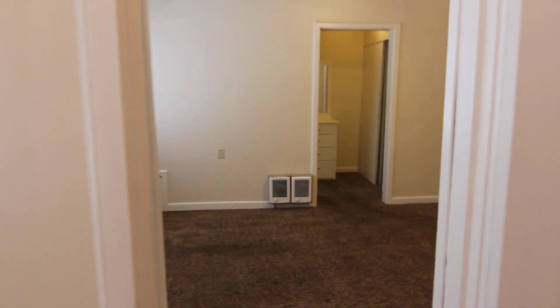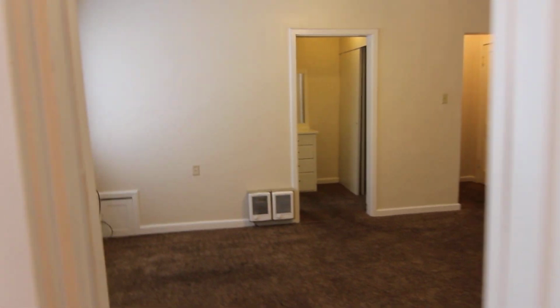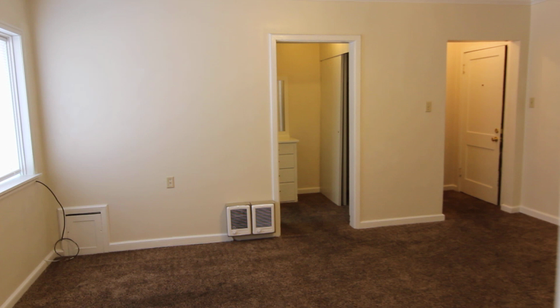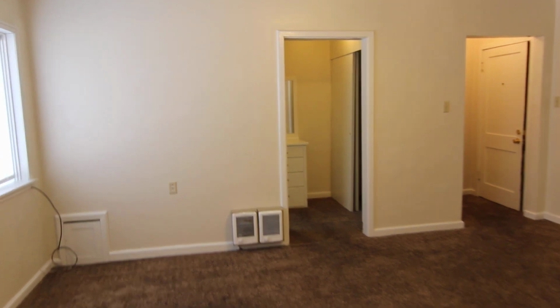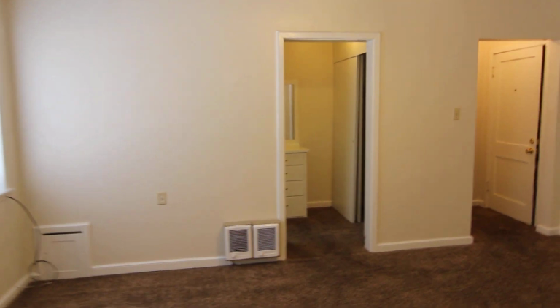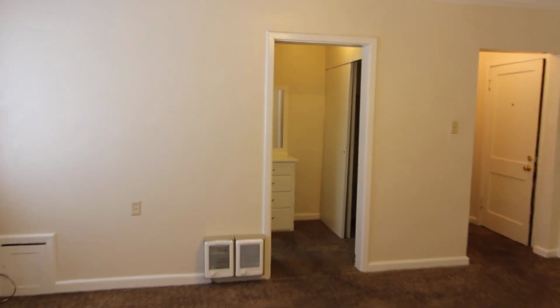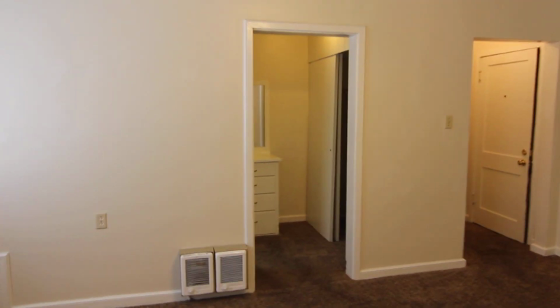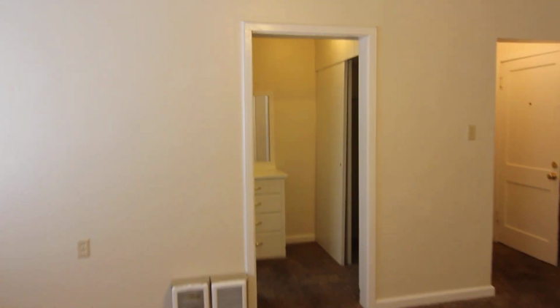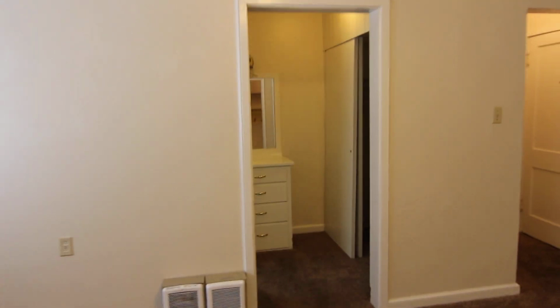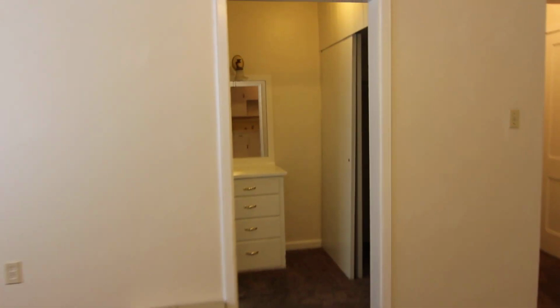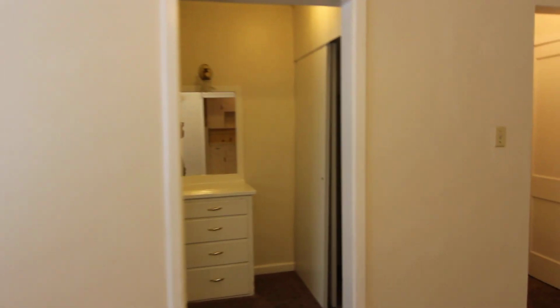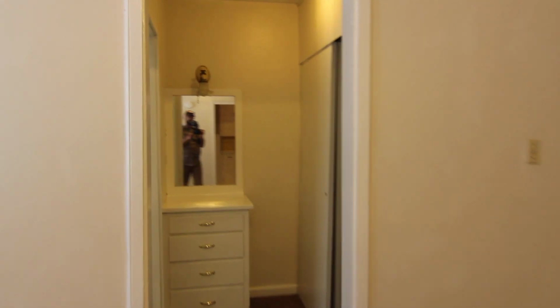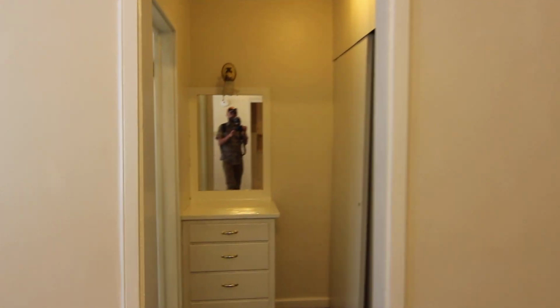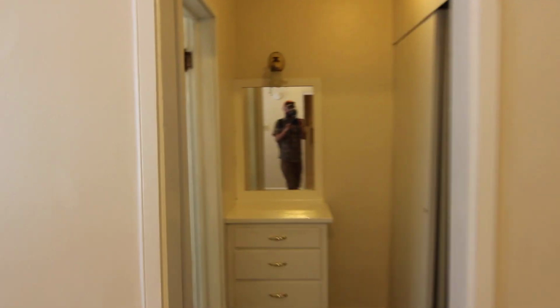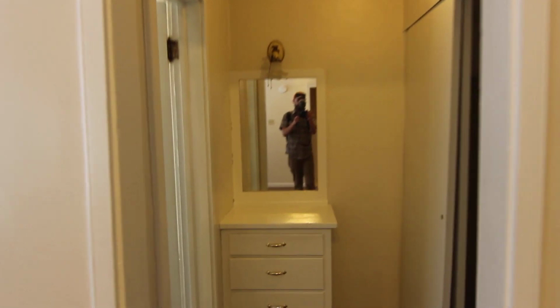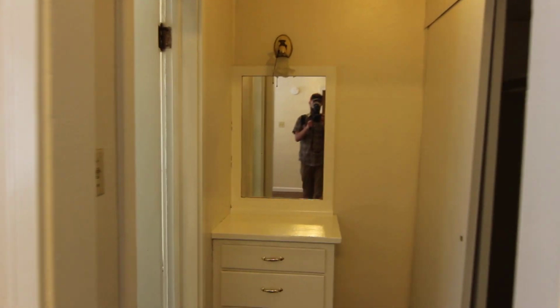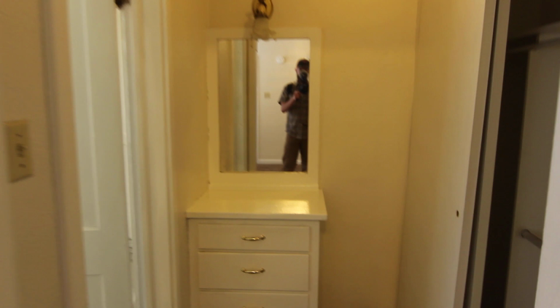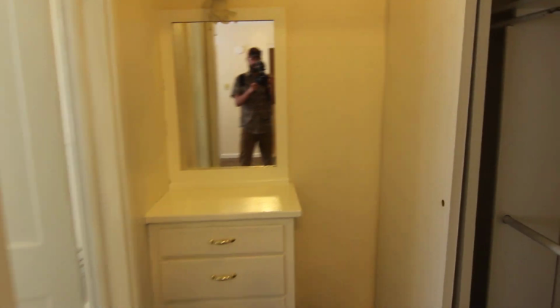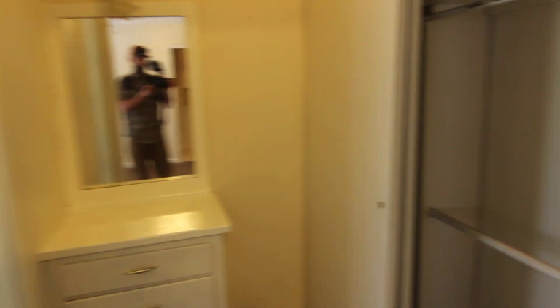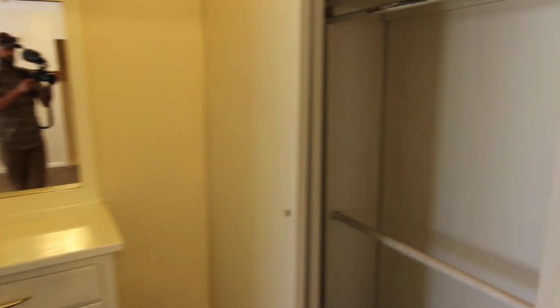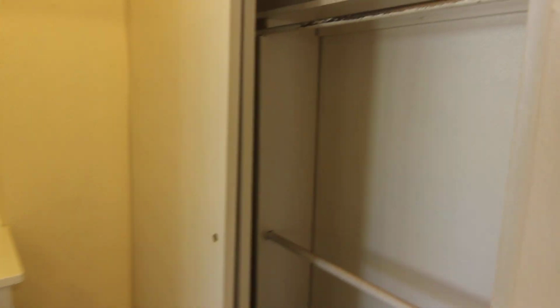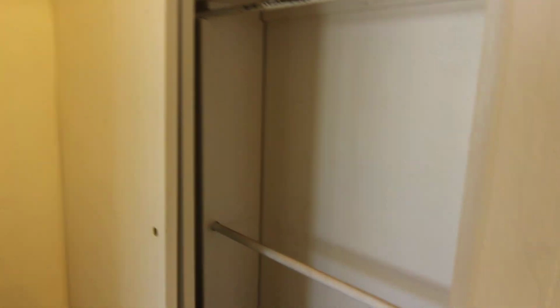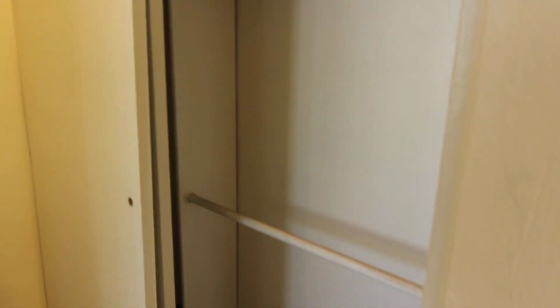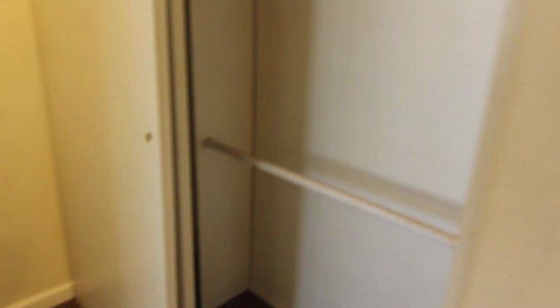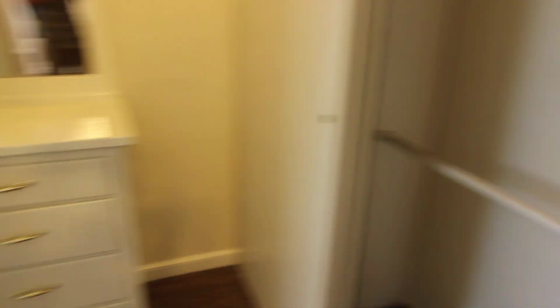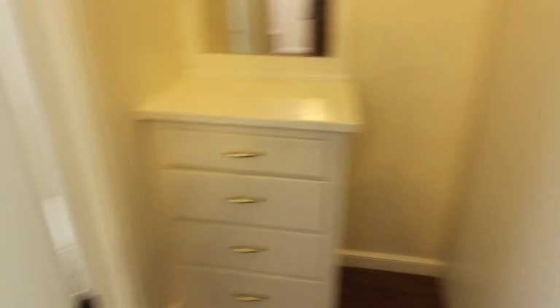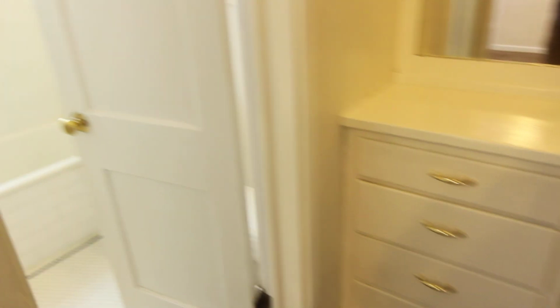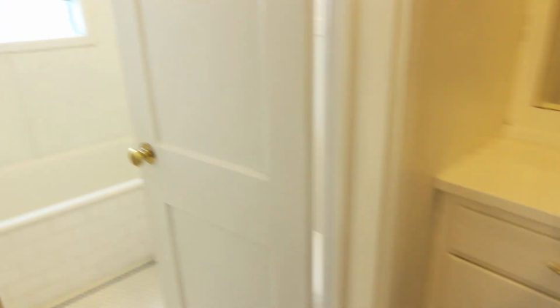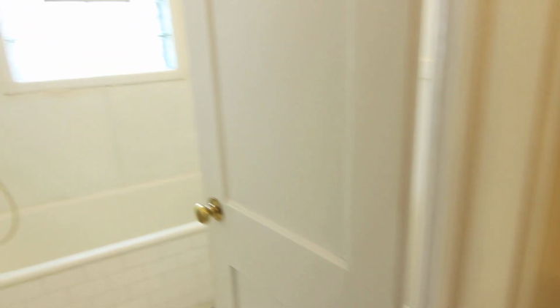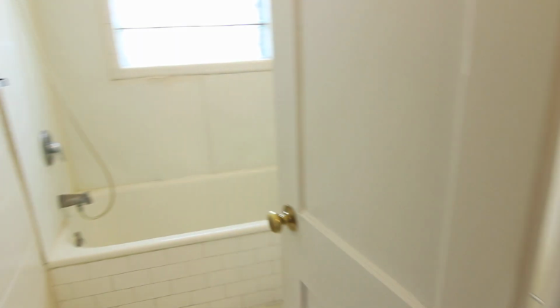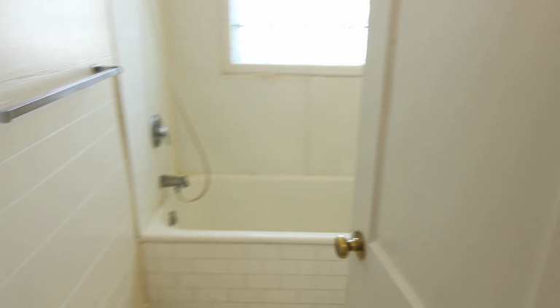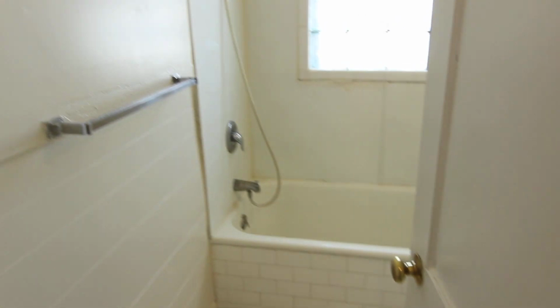And then we have a little vanity here, the closet space, and the bathroom.